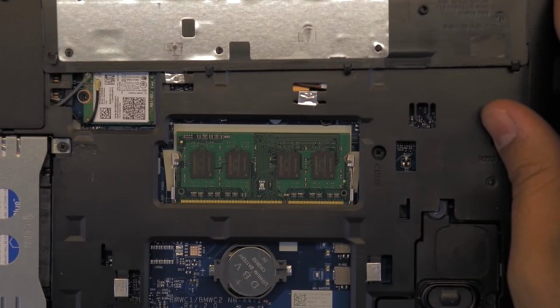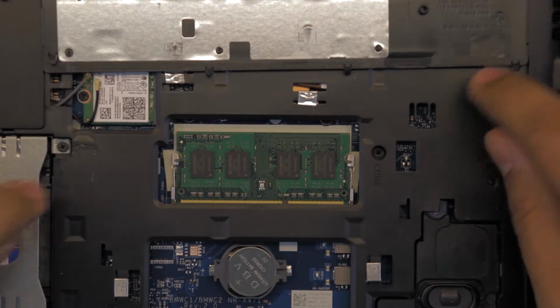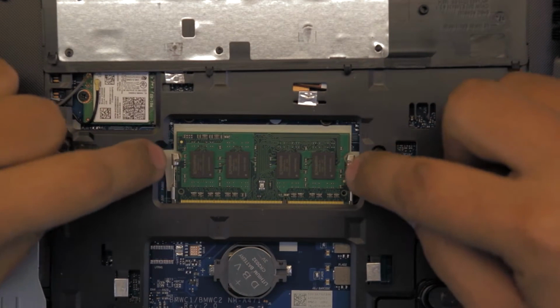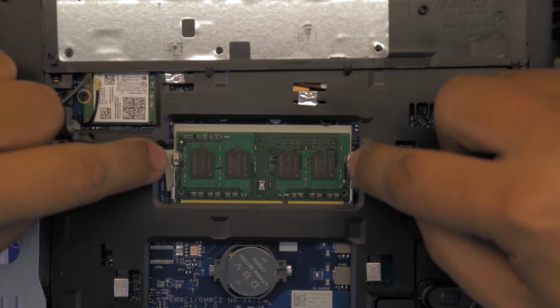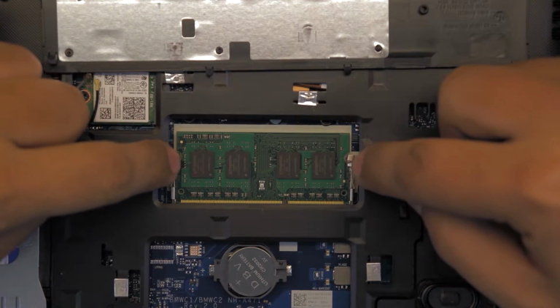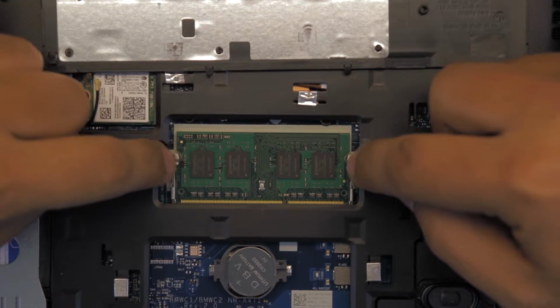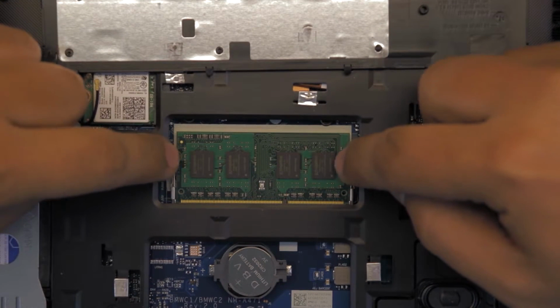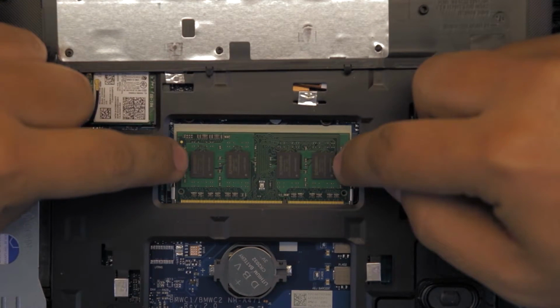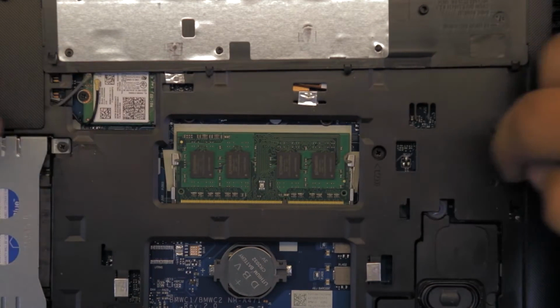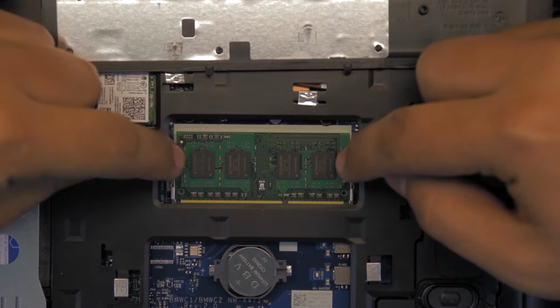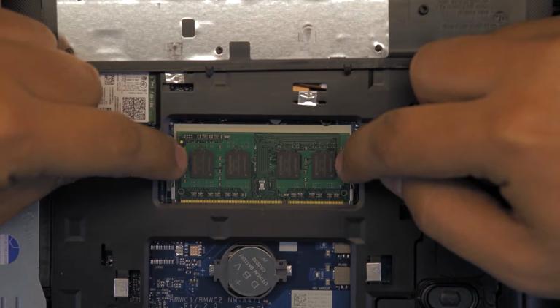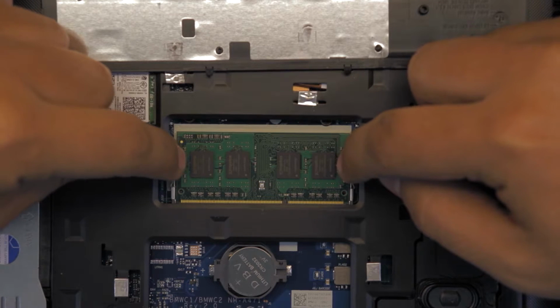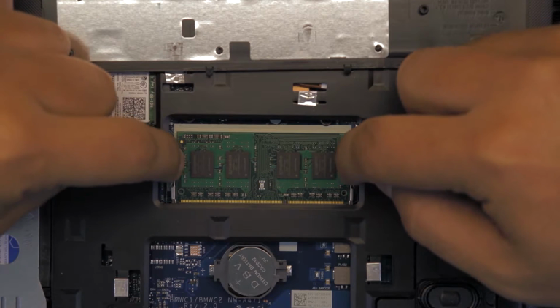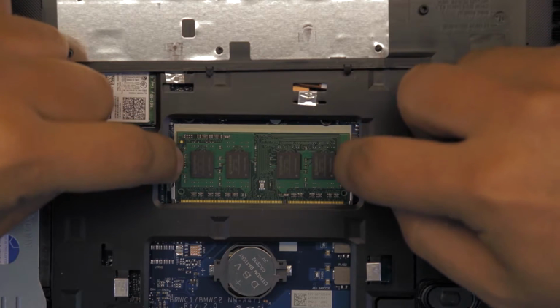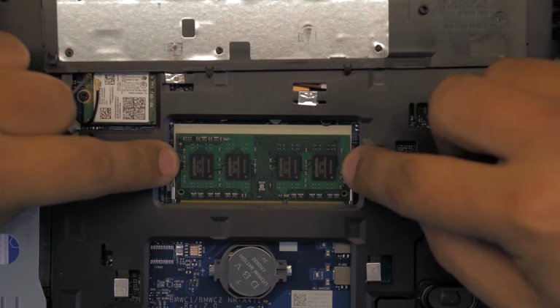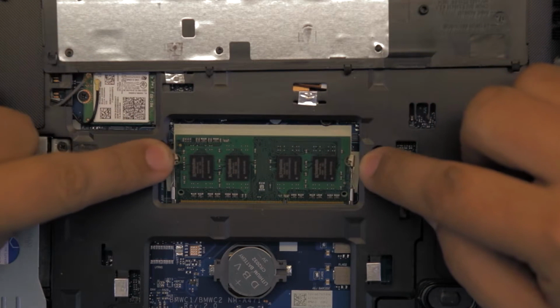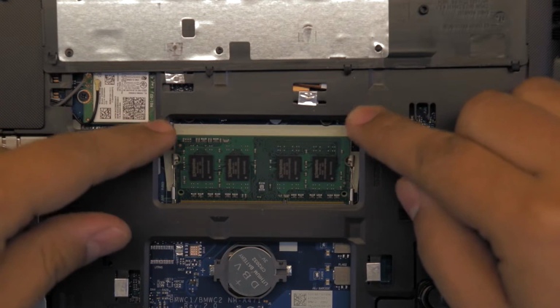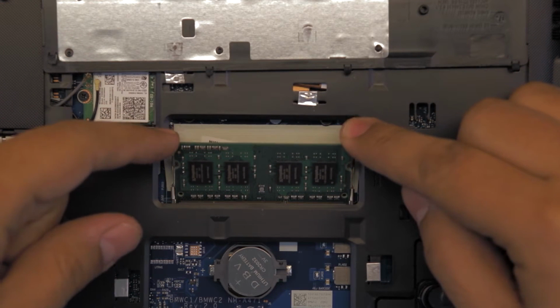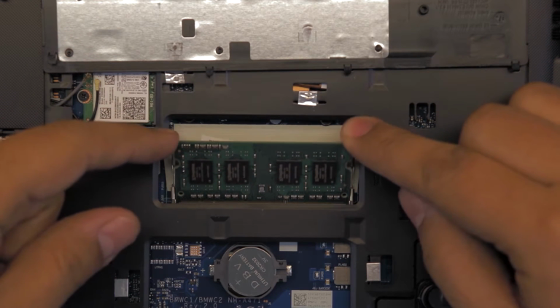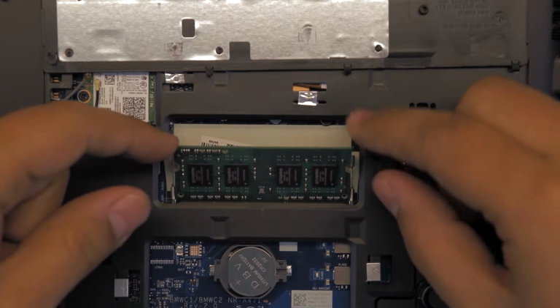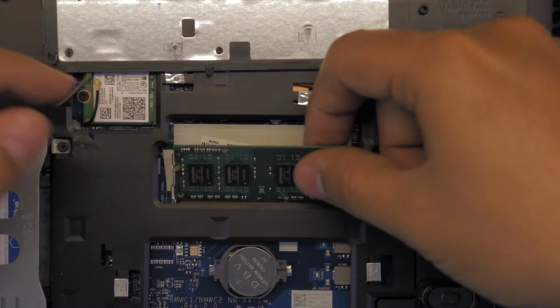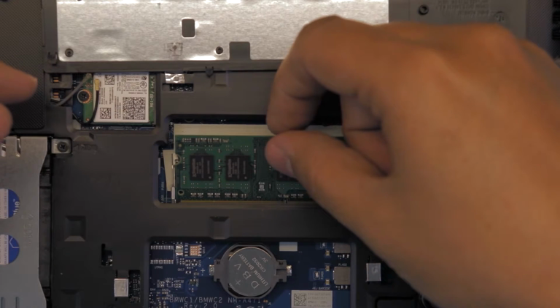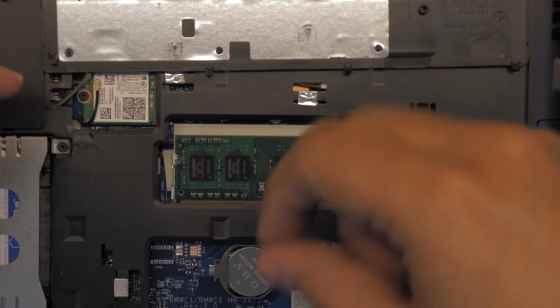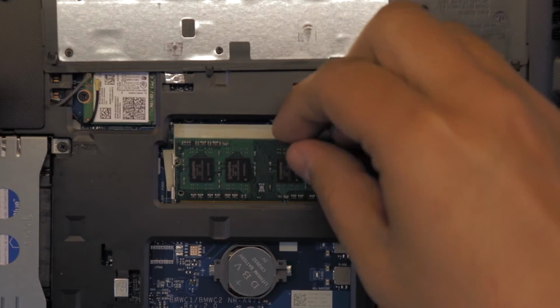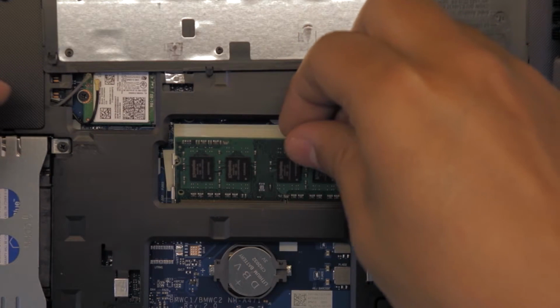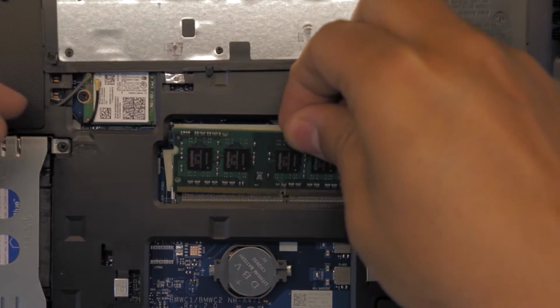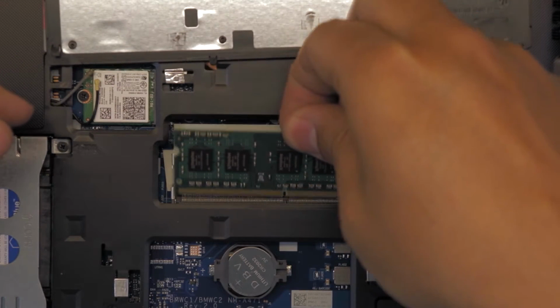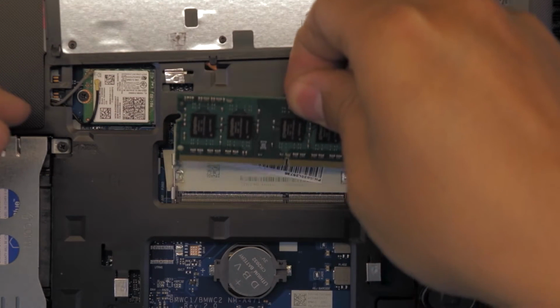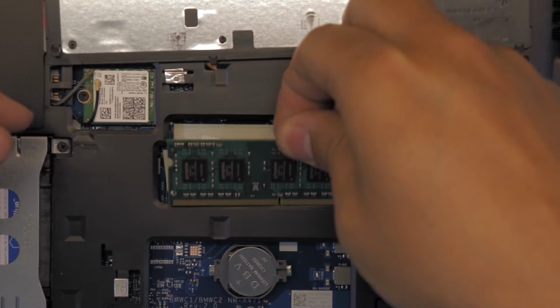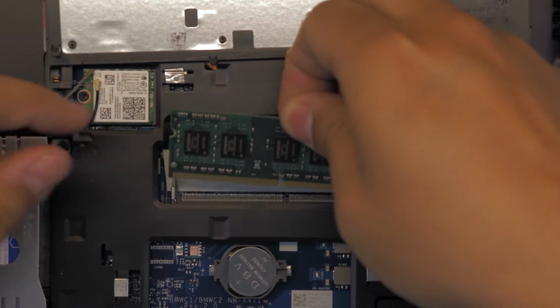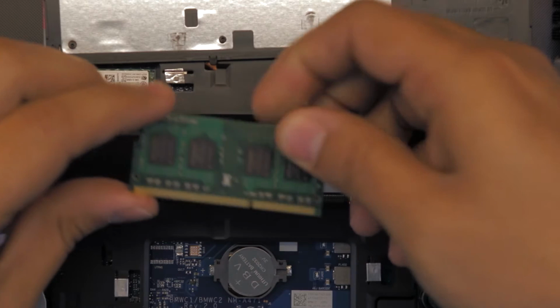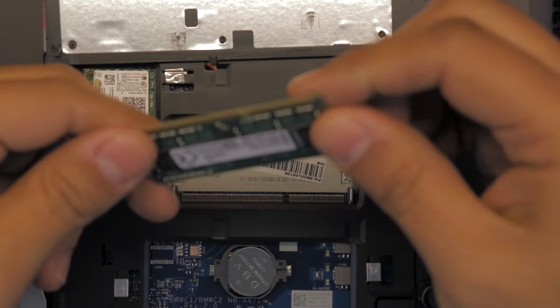To remove the RAM, you just have to pull these two triggers towards the outer side. The RAM is just gonna pop open at a 45 degree angle. Try not to lift the RAM upward — pull it towards the 45 degree angle and it will come out.